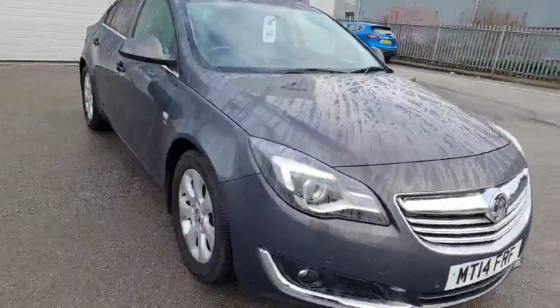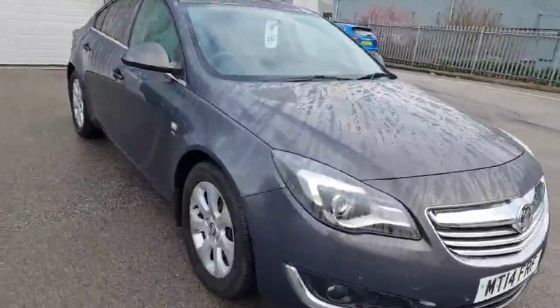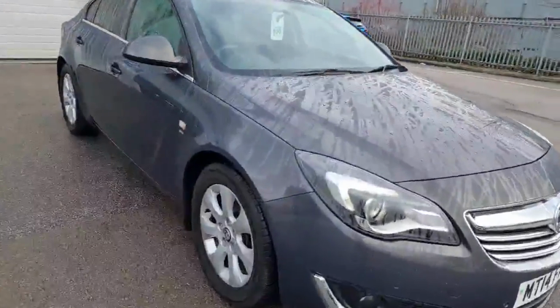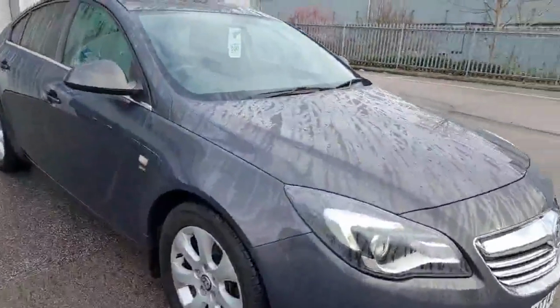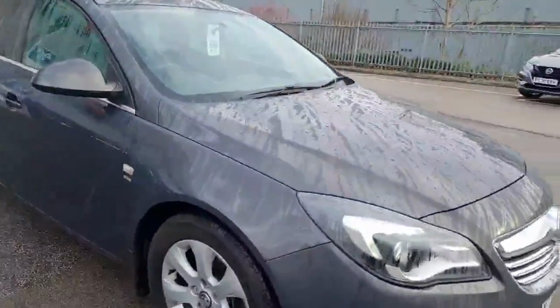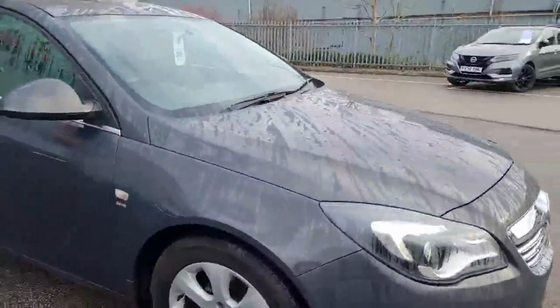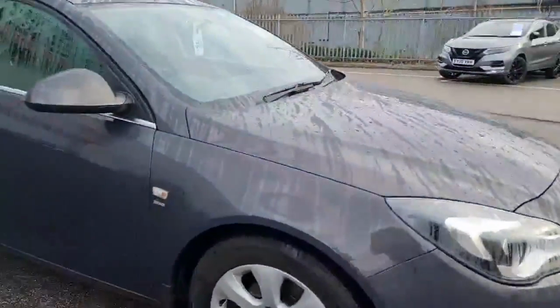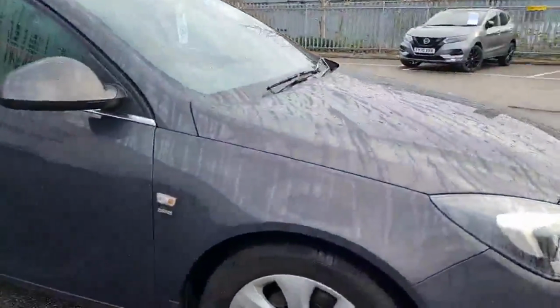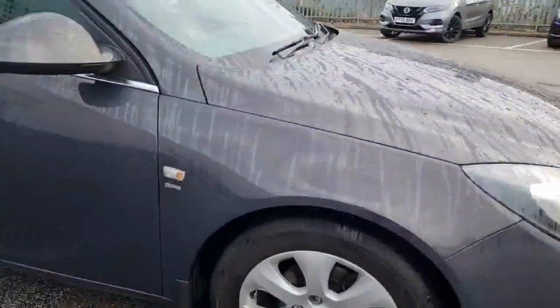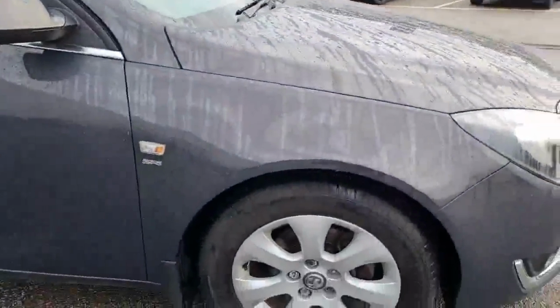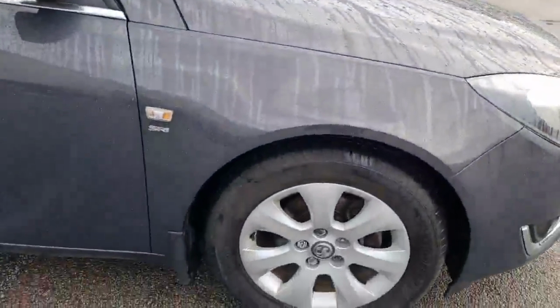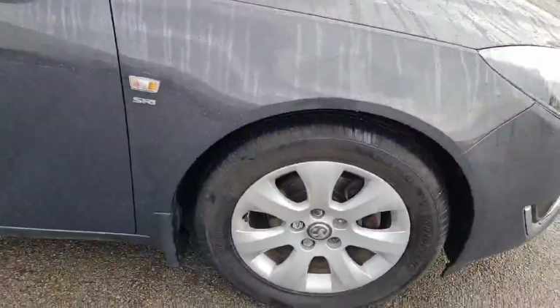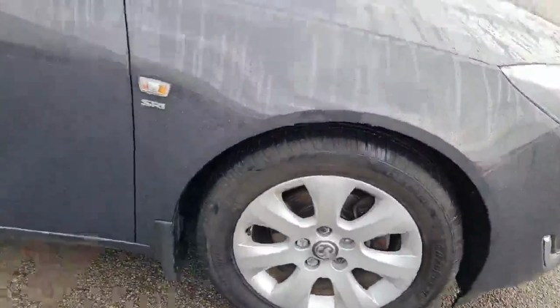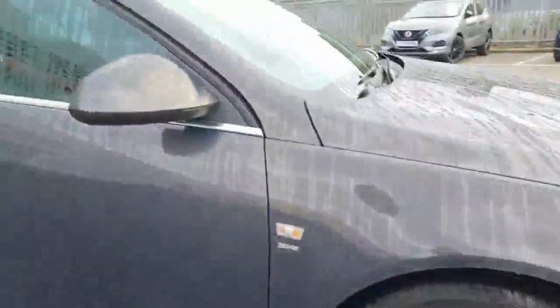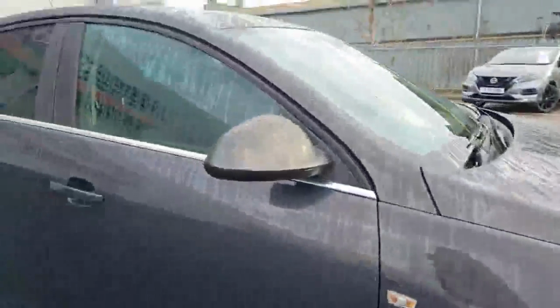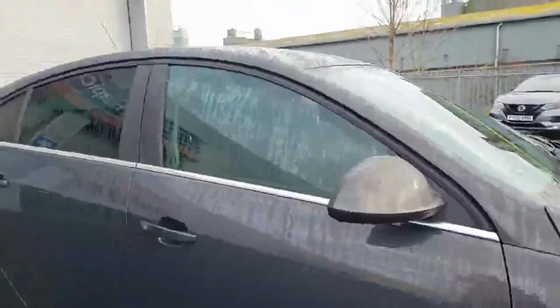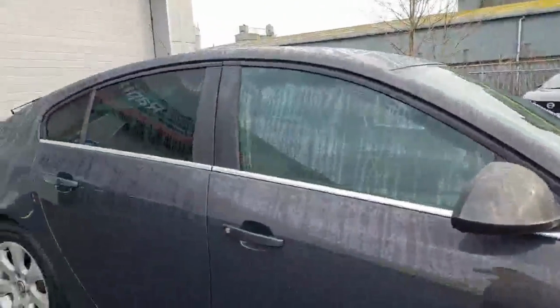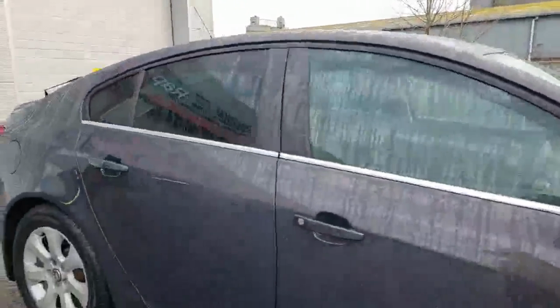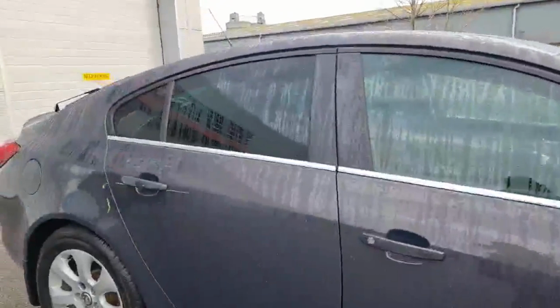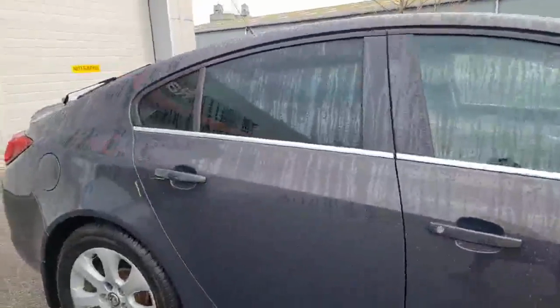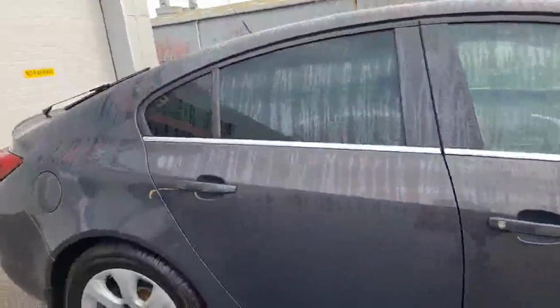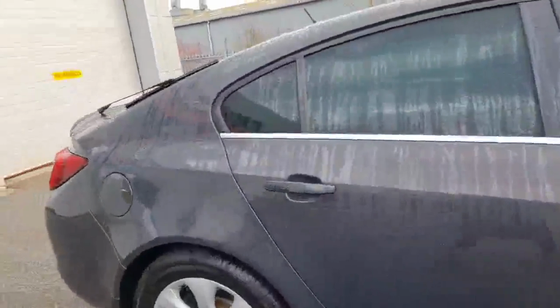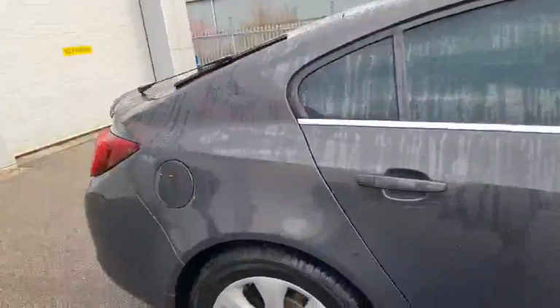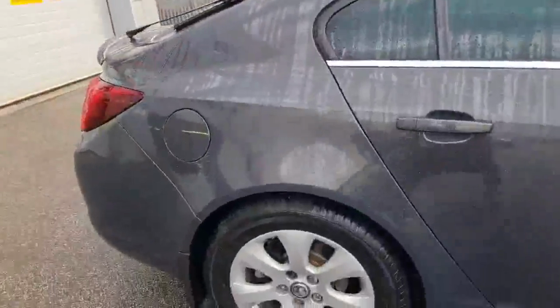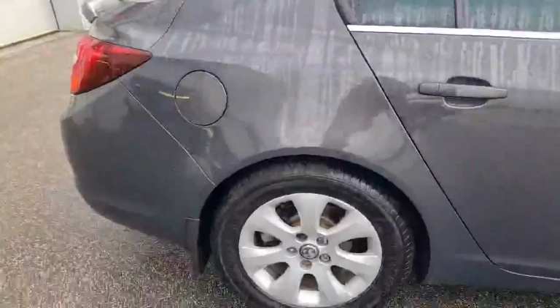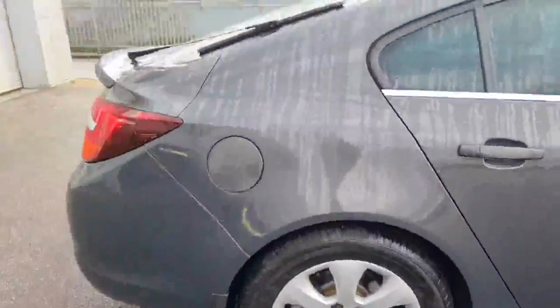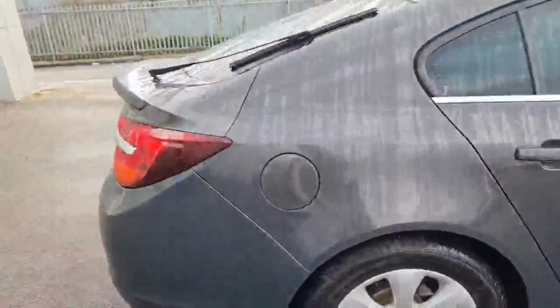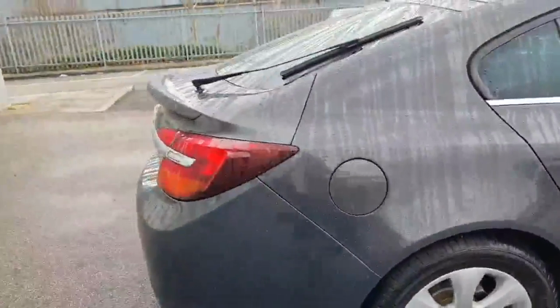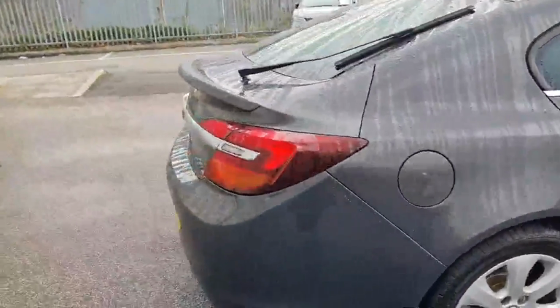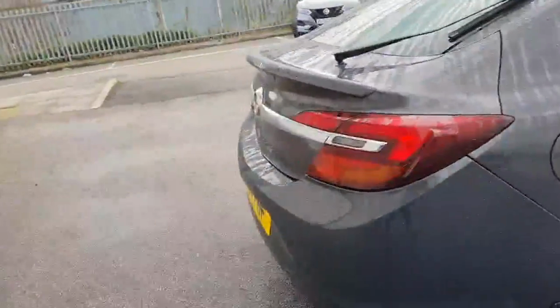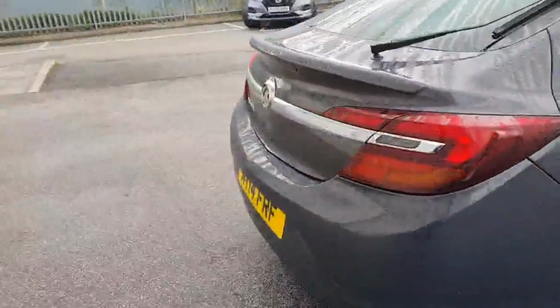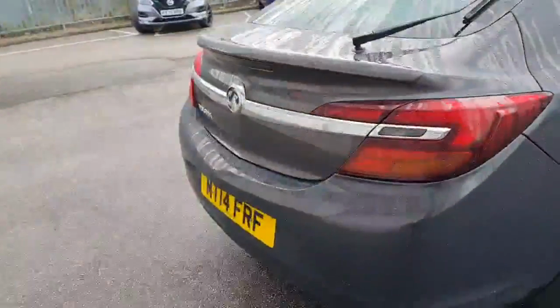It's in a lovely dark charcoal grey colour. Nice condition on the wheels, bodywork in nice condition. Very sleek looking car, with plenty of room for a family in this one.